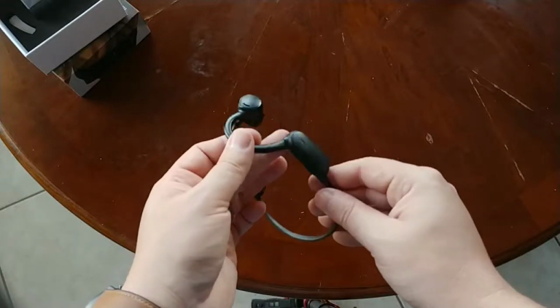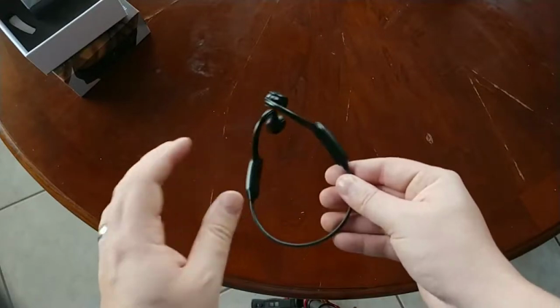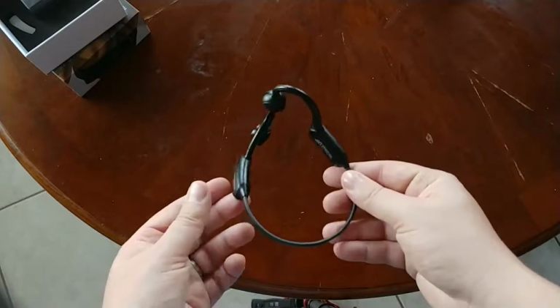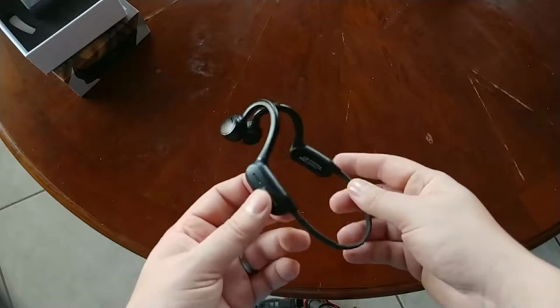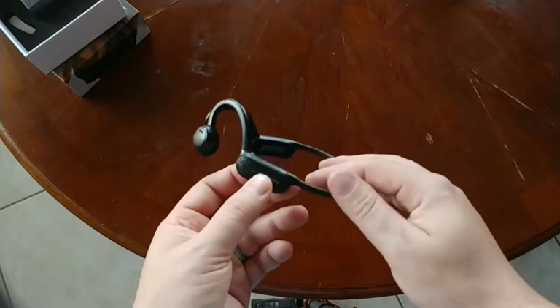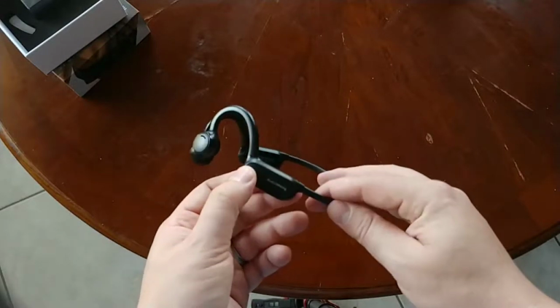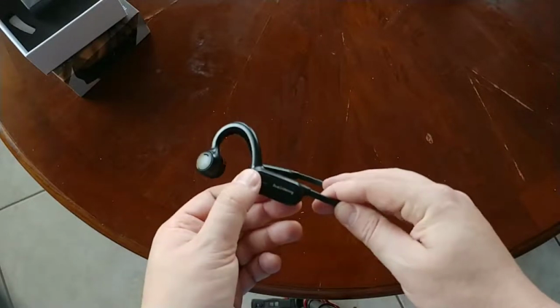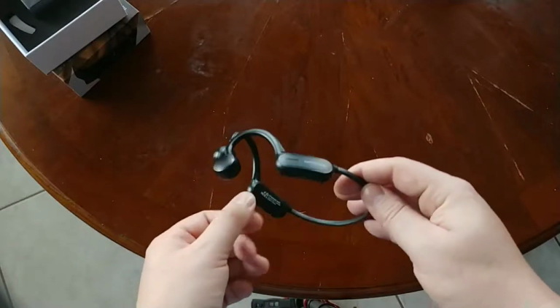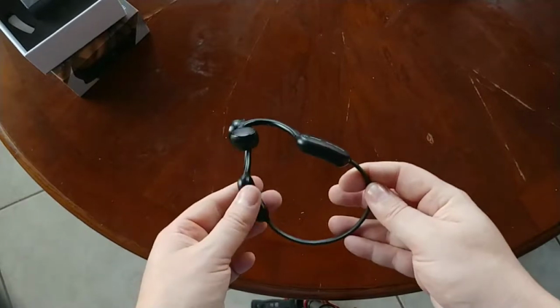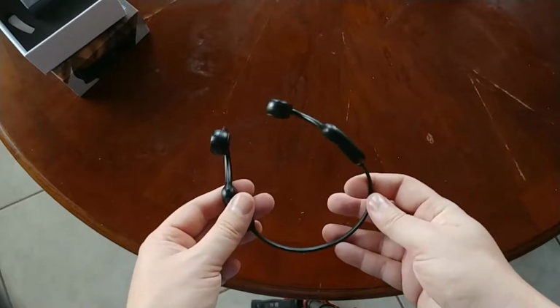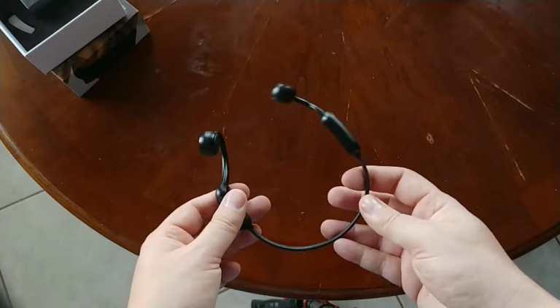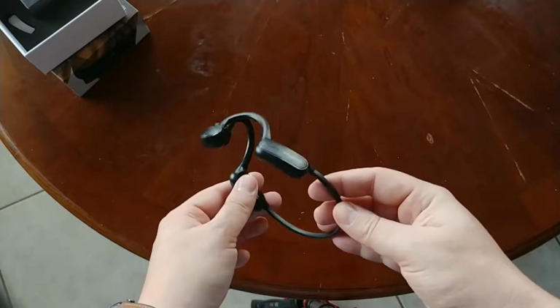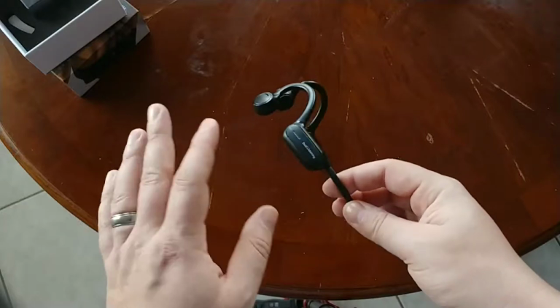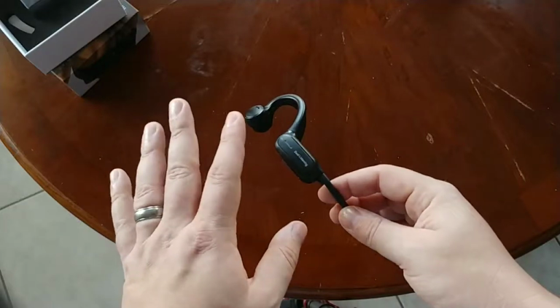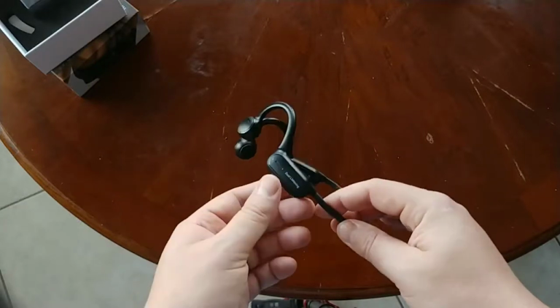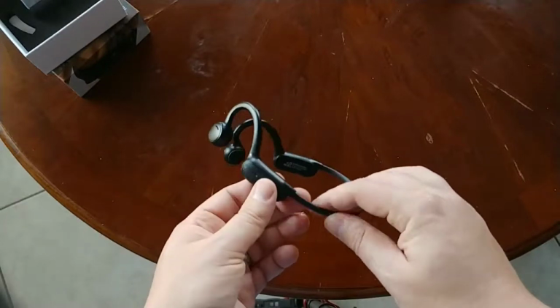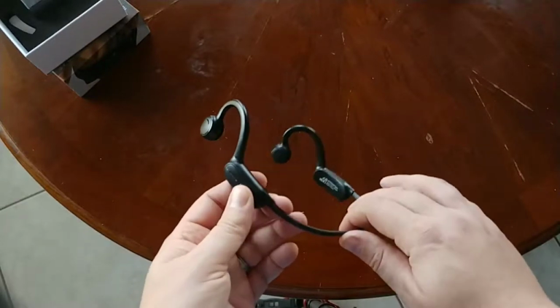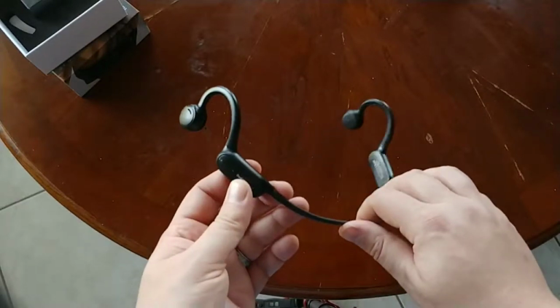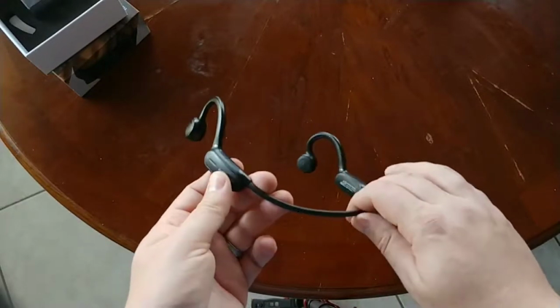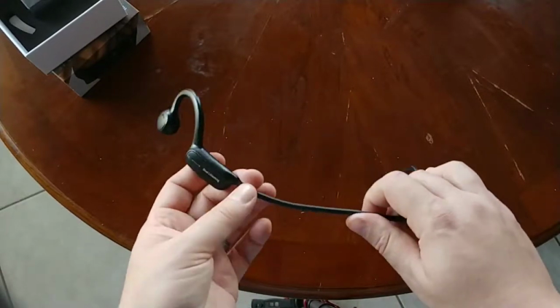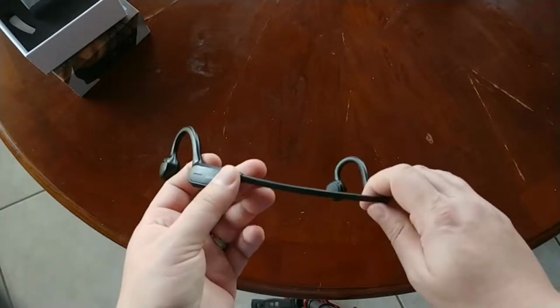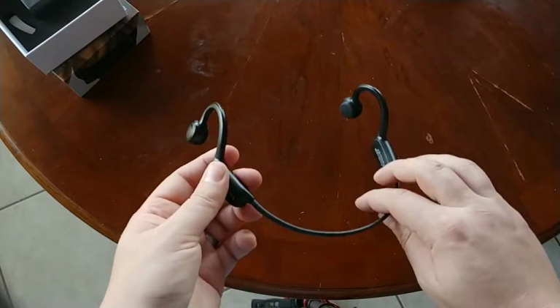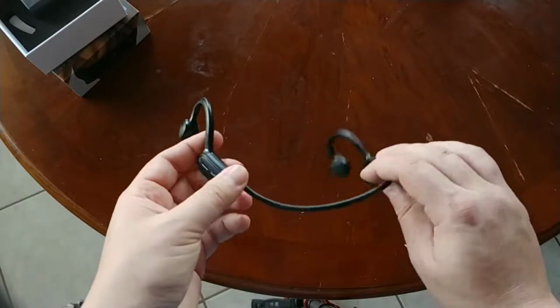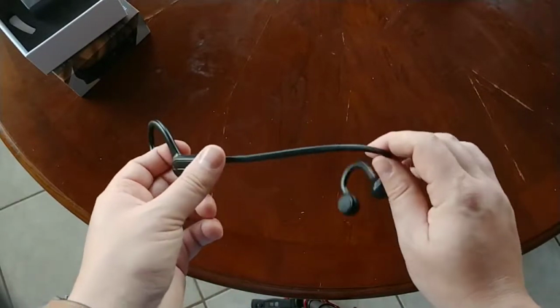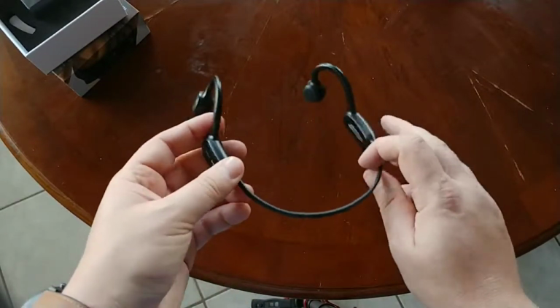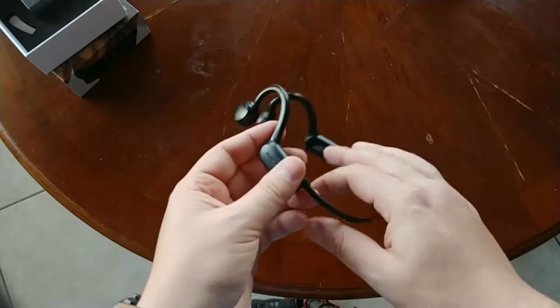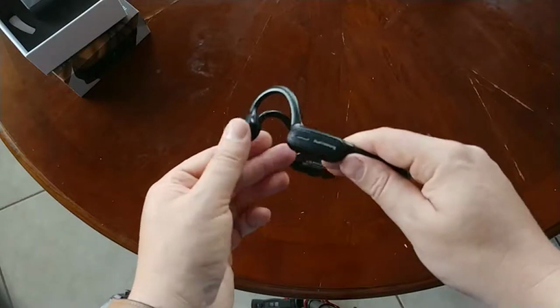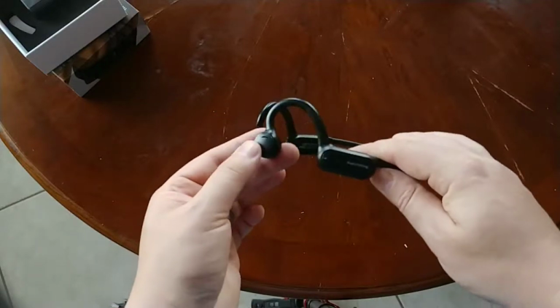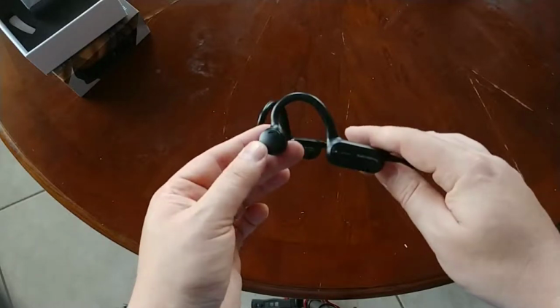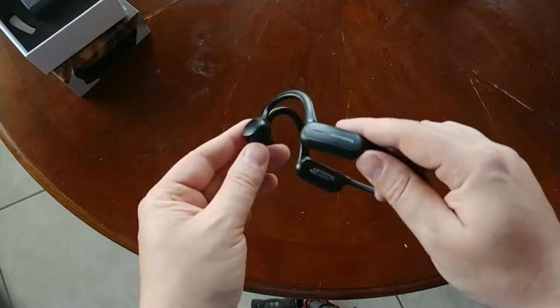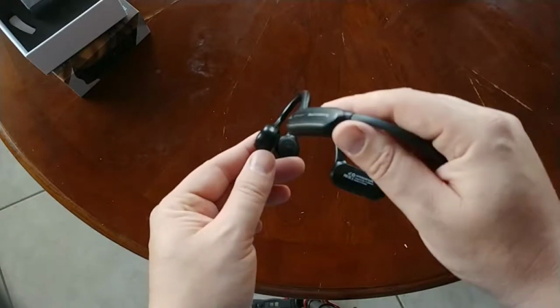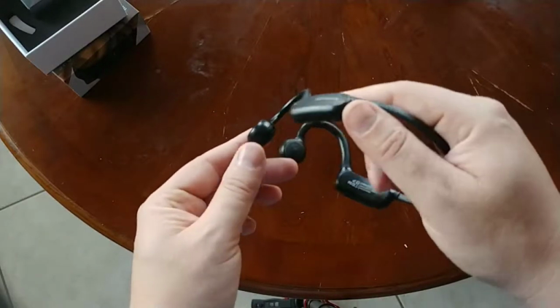I think I reviewed one of their products before that was actually bone conduction, and that's a better headset than this one. You do get a longer battery life out of this one, but you get weaker sound.